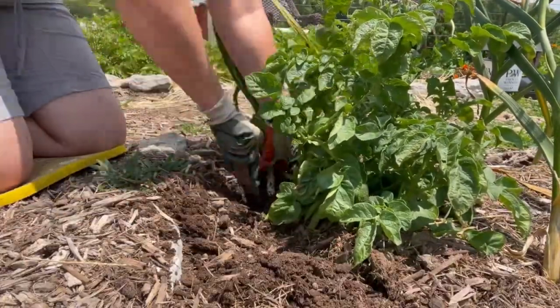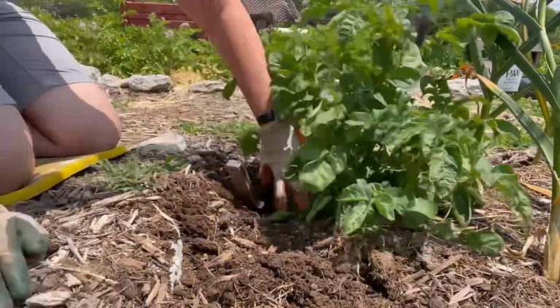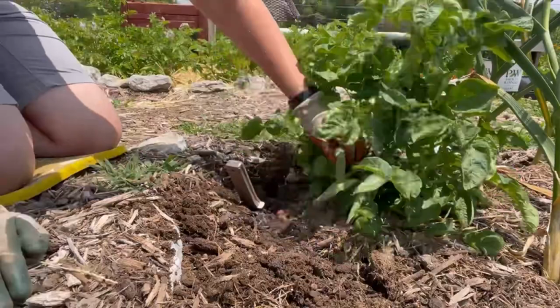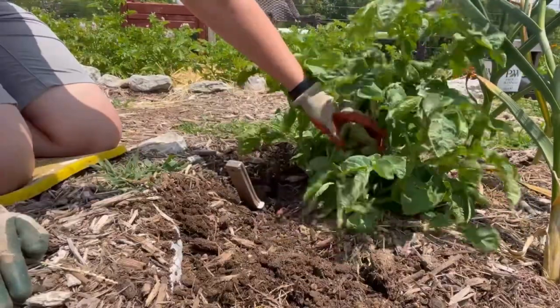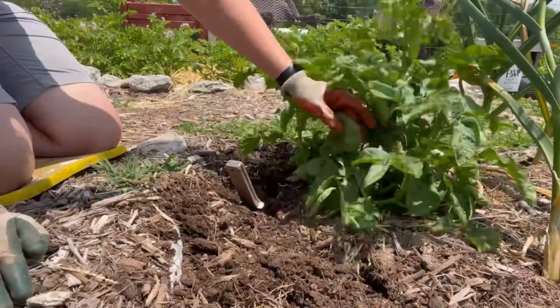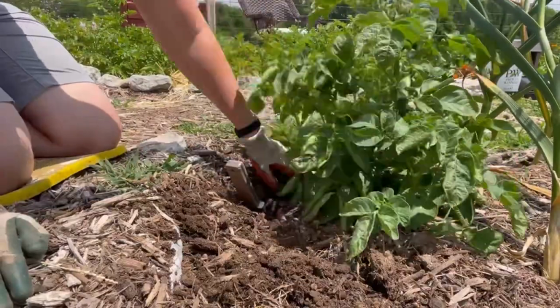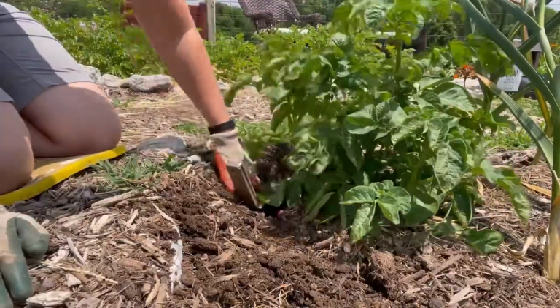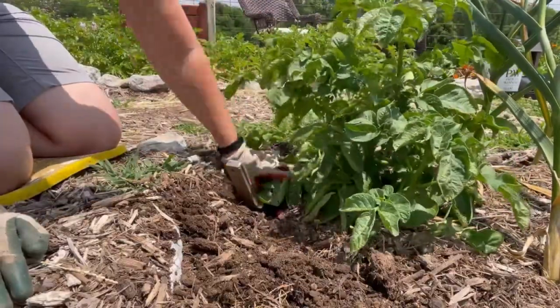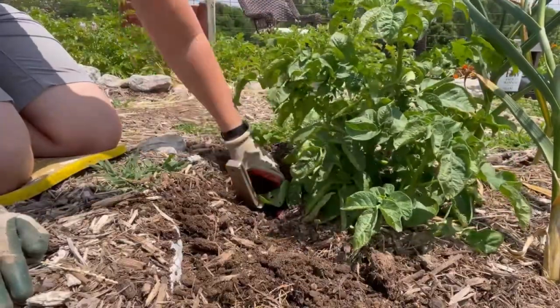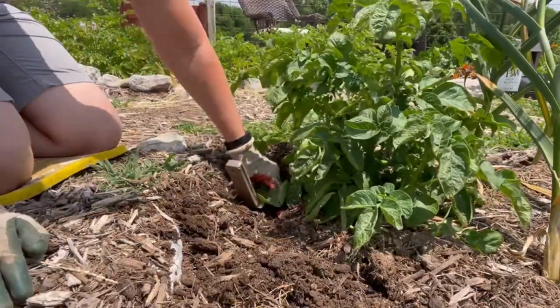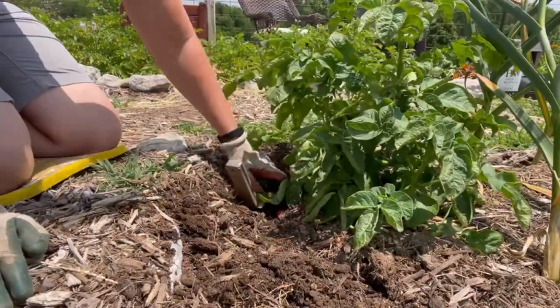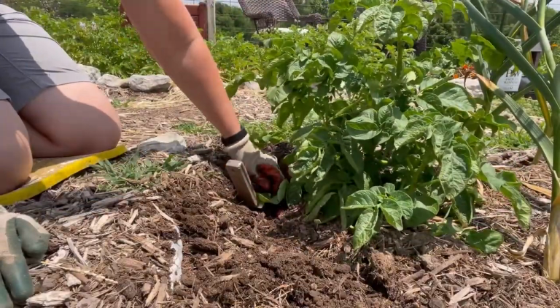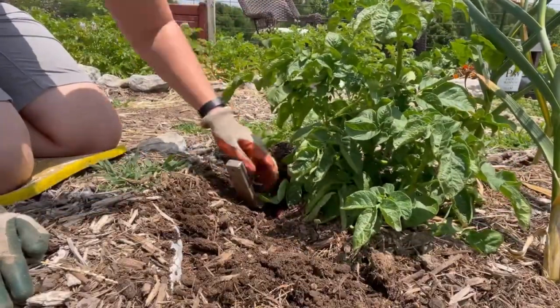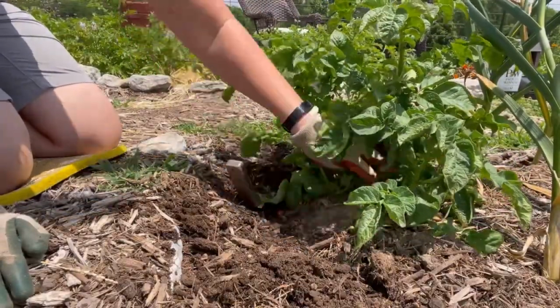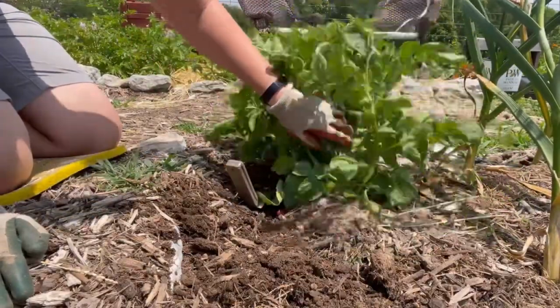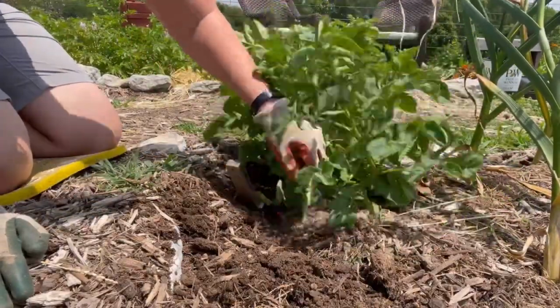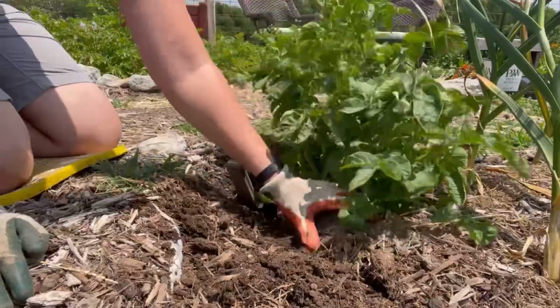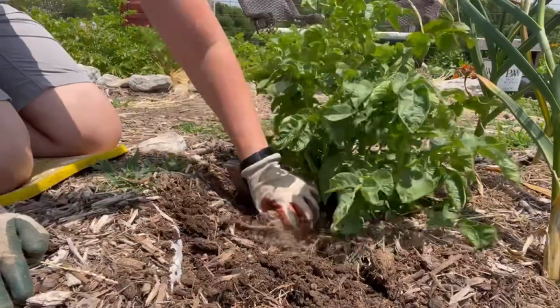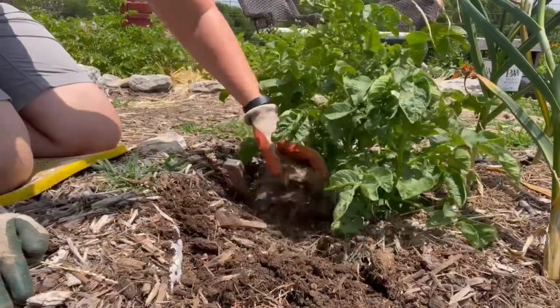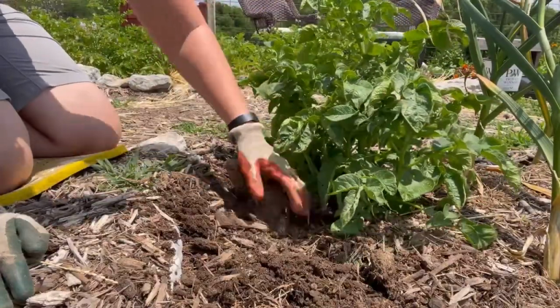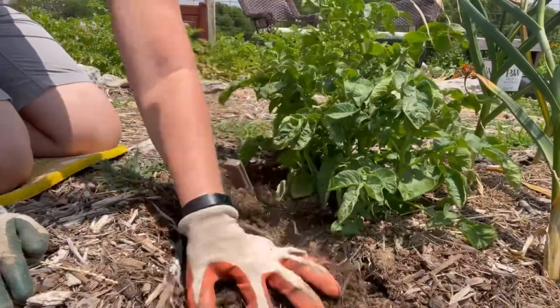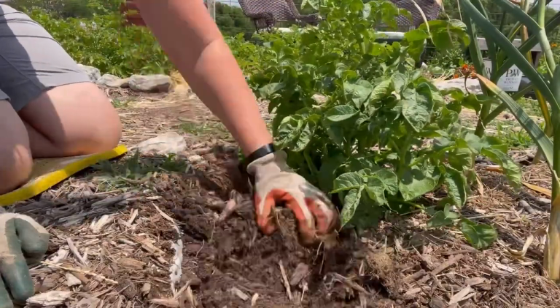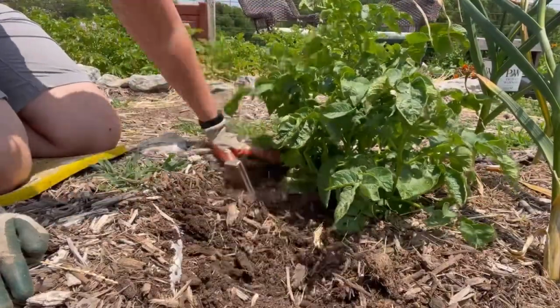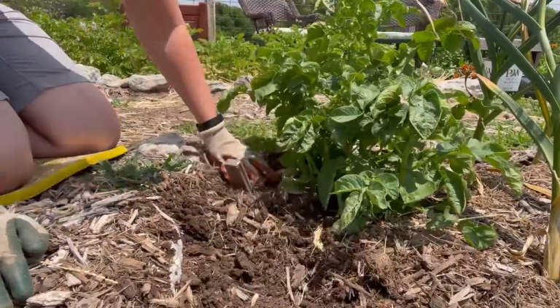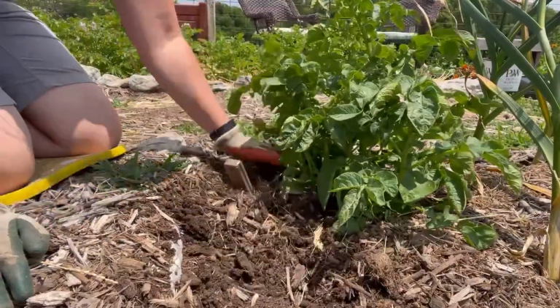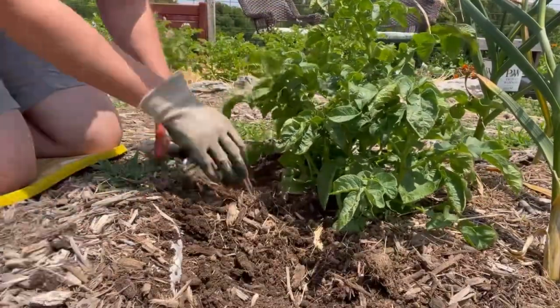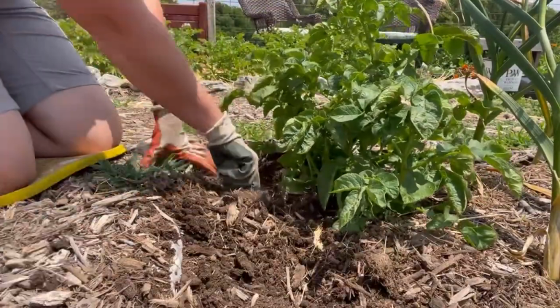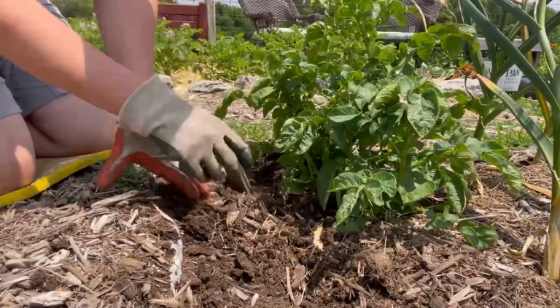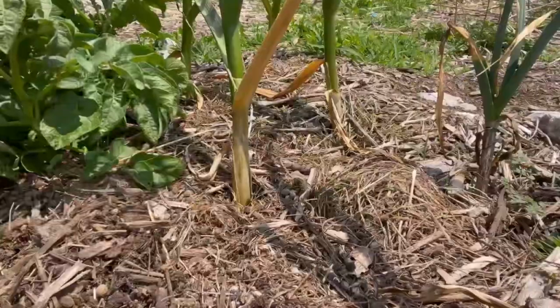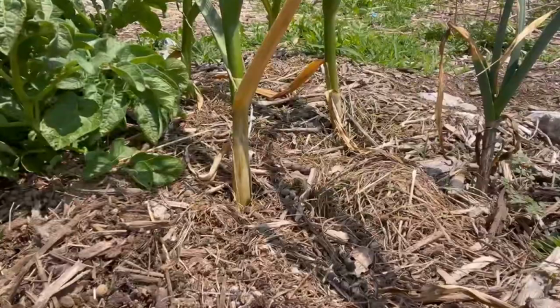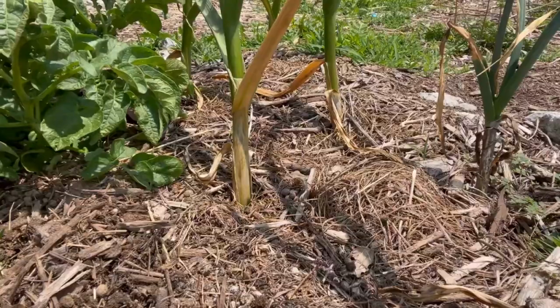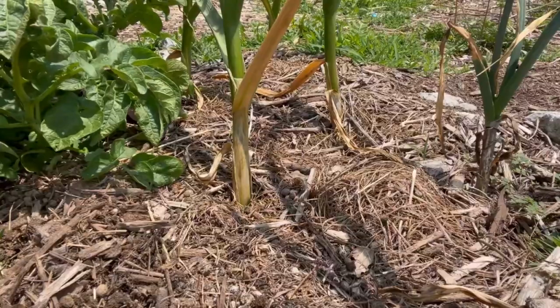I need to get those potatoes mulched. This was a volunteer potato from last year, so I want to get those mulched.